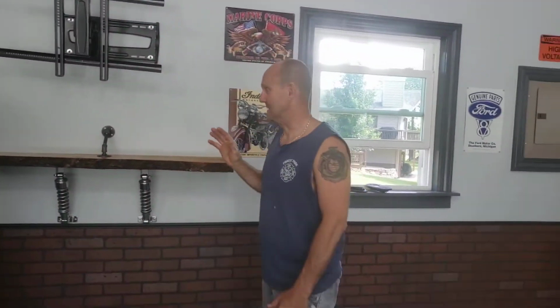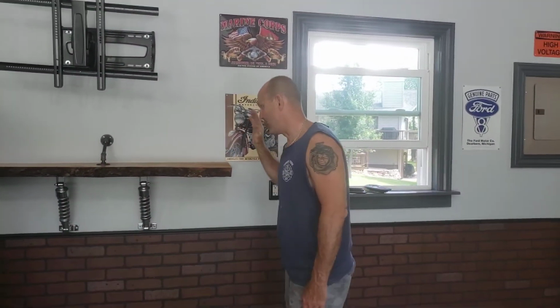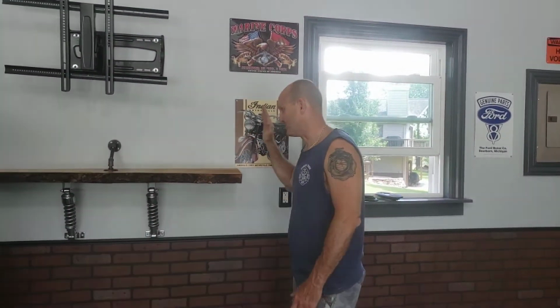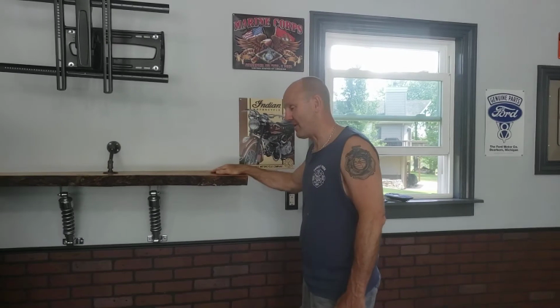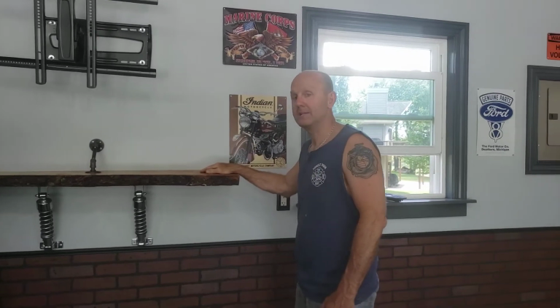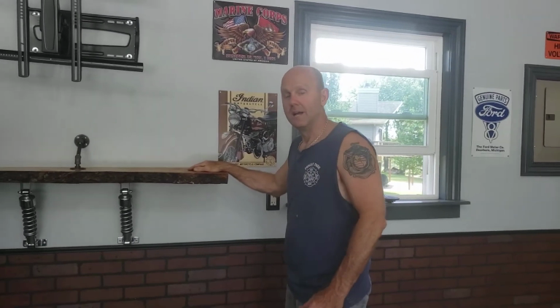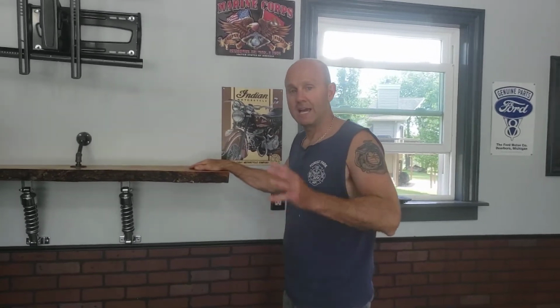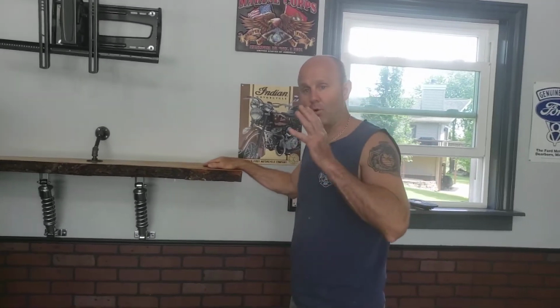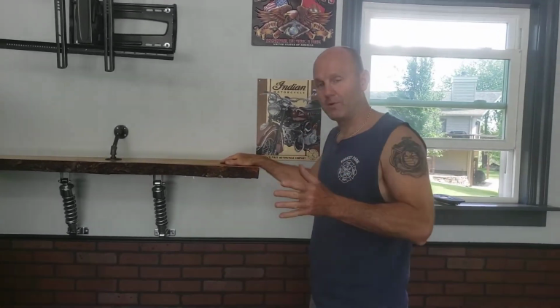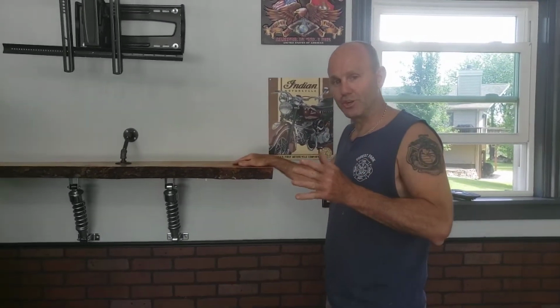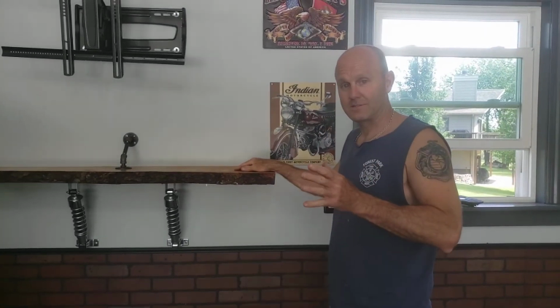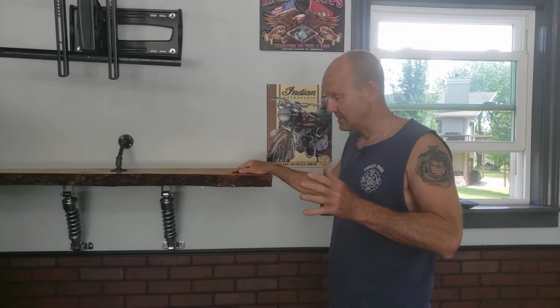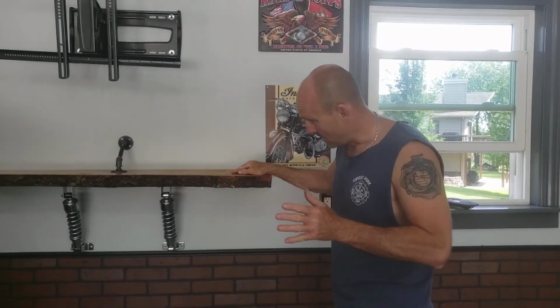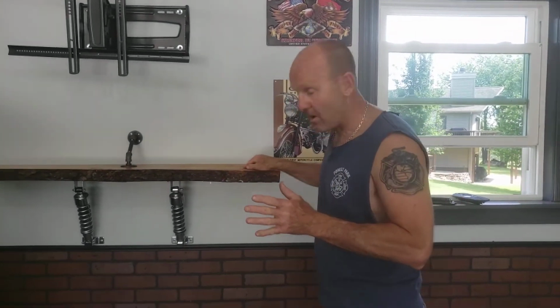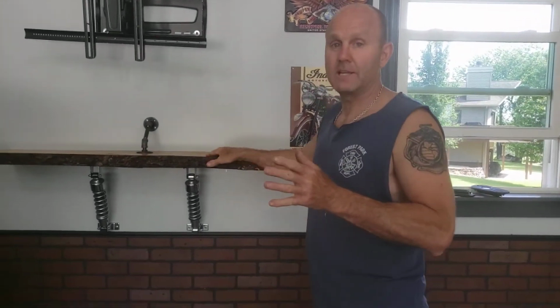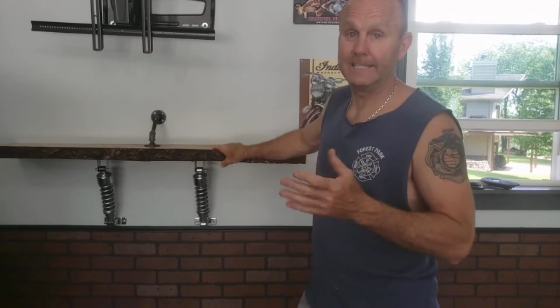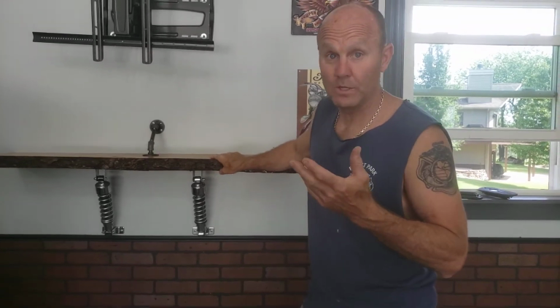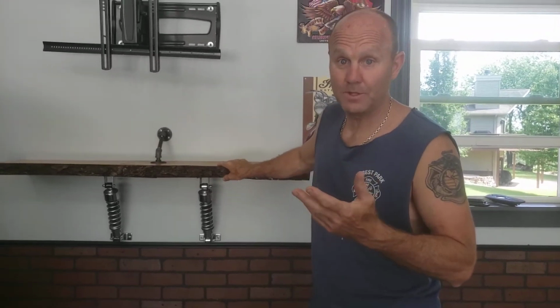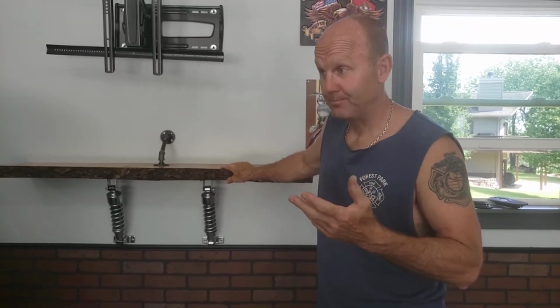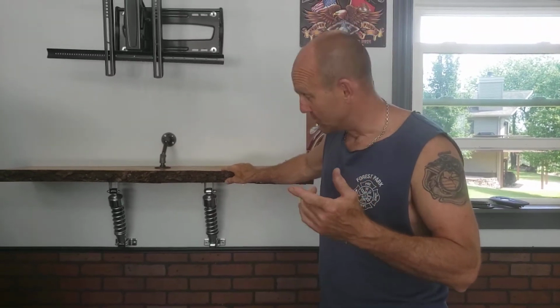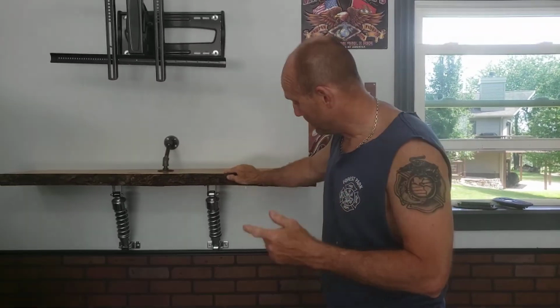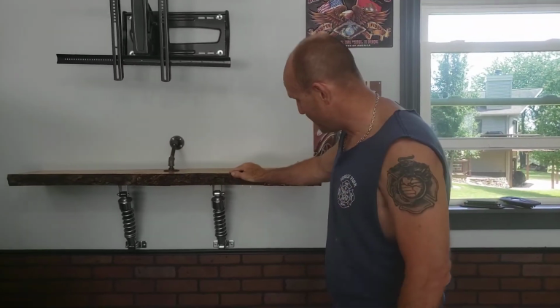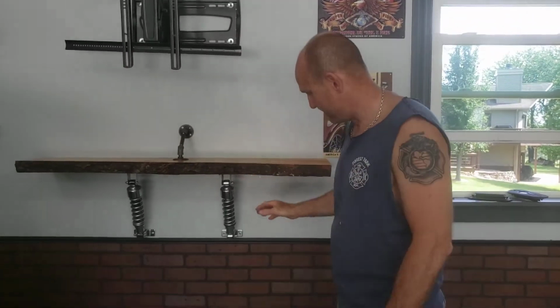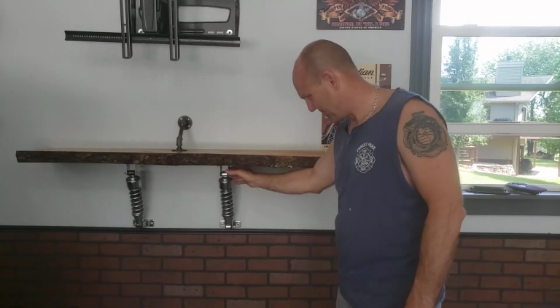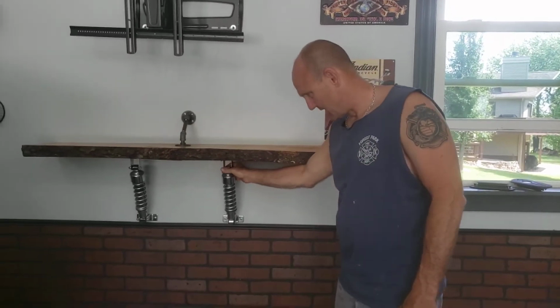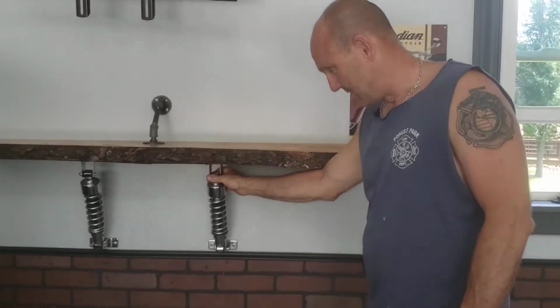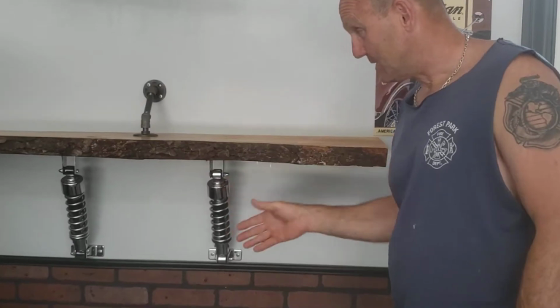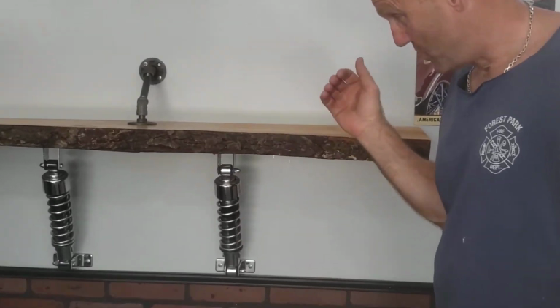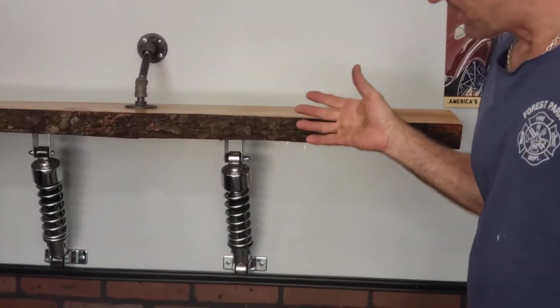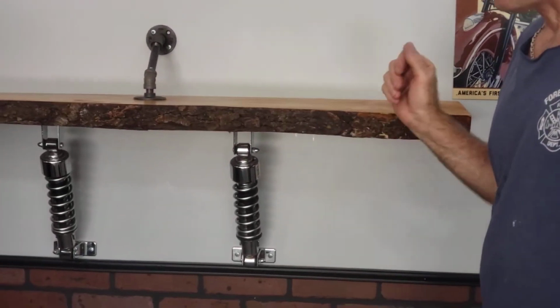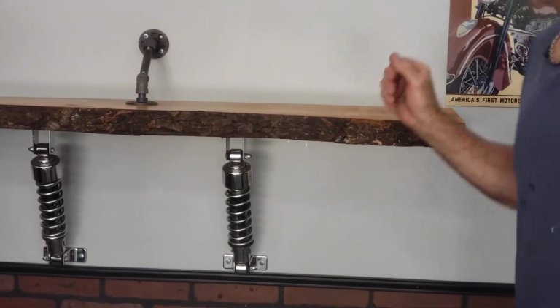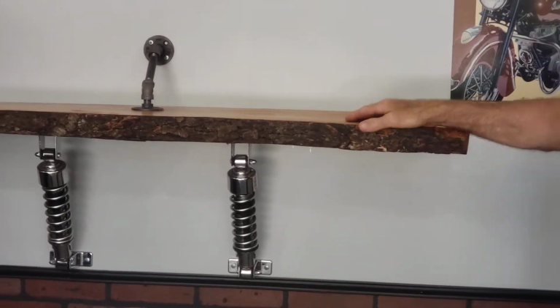Real quick, this live edge shelf I made. I had a pair of old shocks off of a Harley and didn't know what to do with them. So if you look over here, I decided to make a live edge shelf out of it.